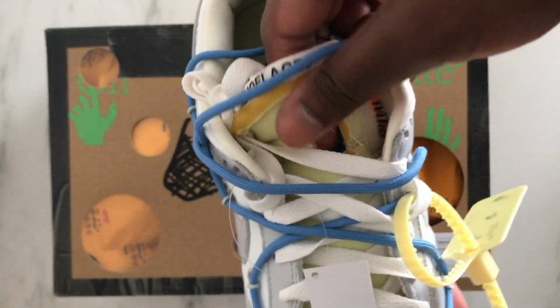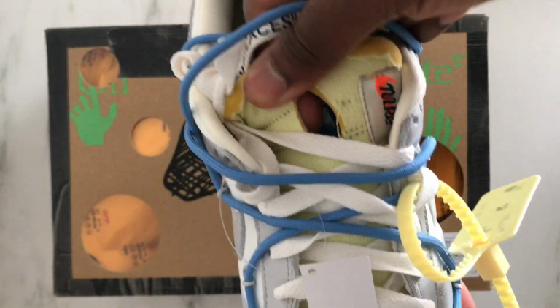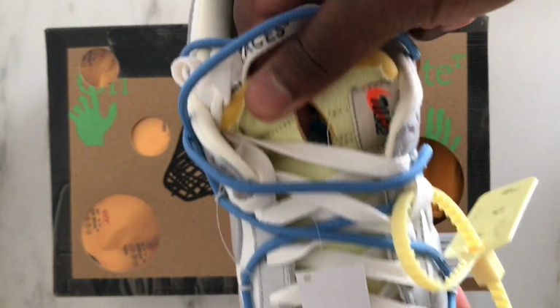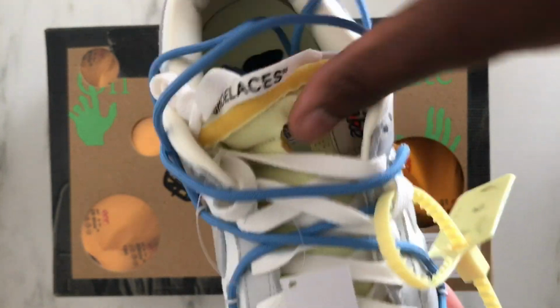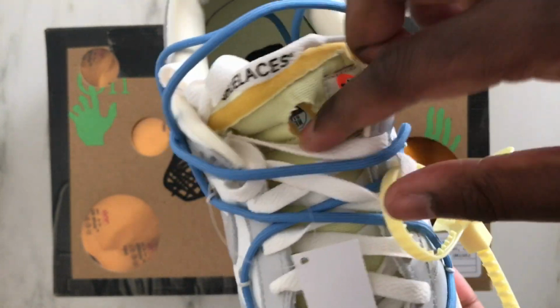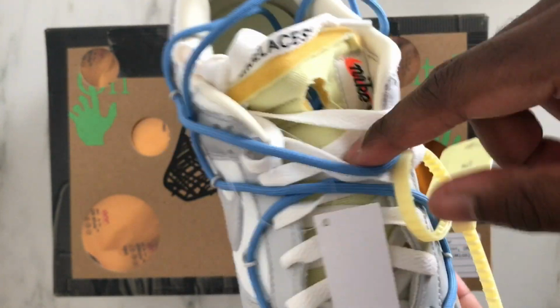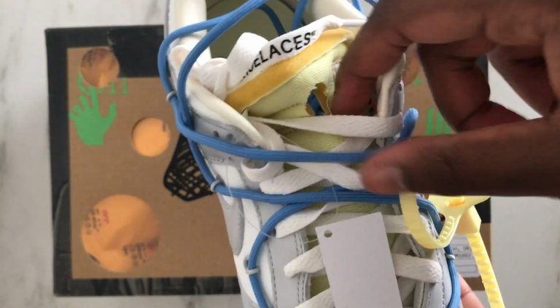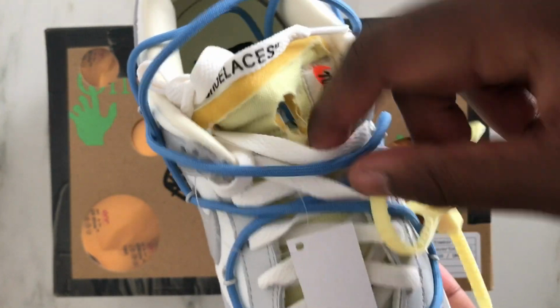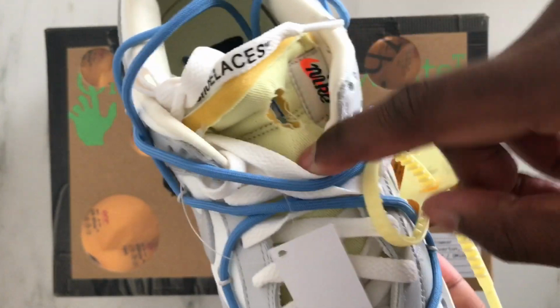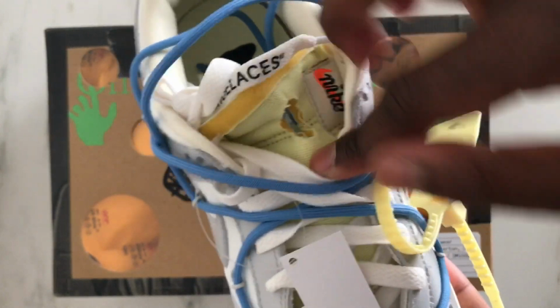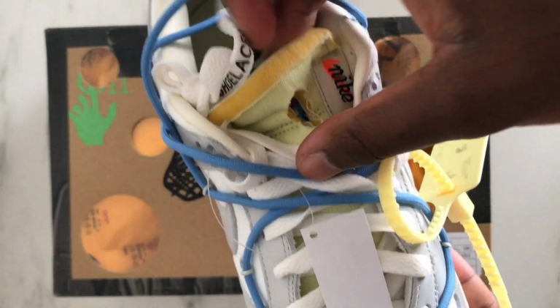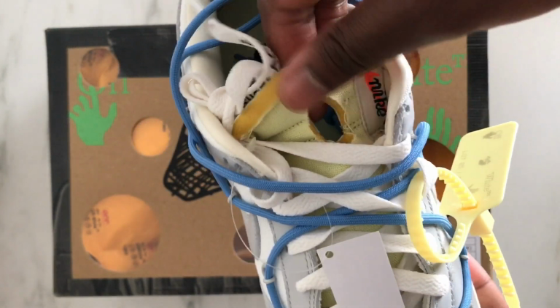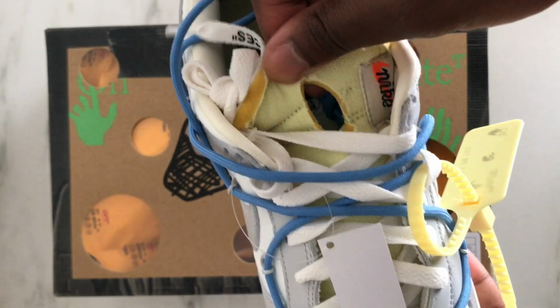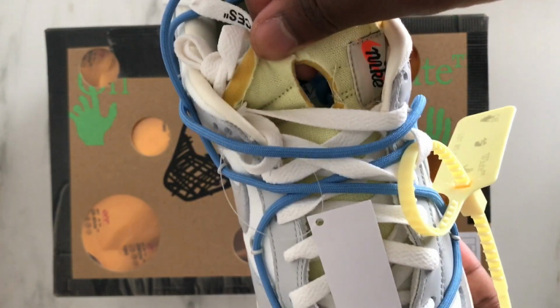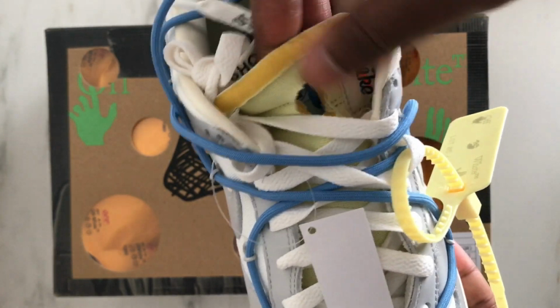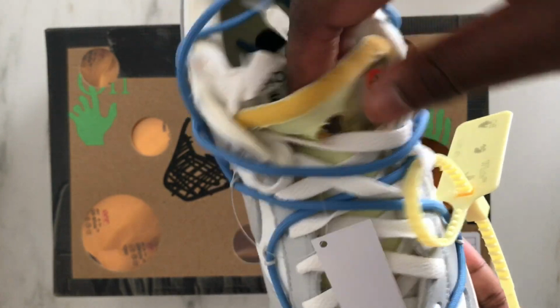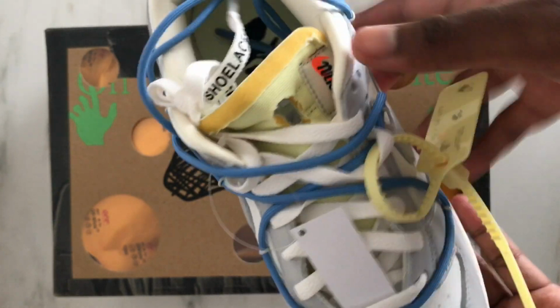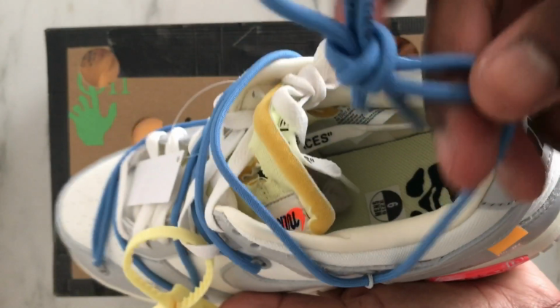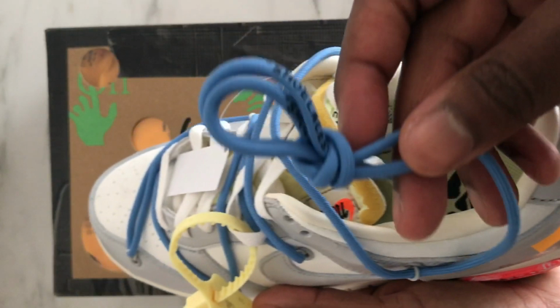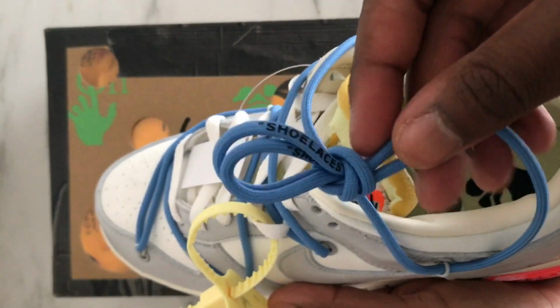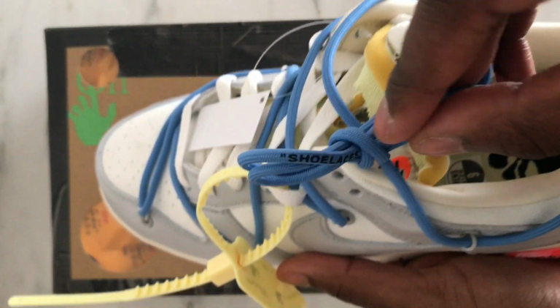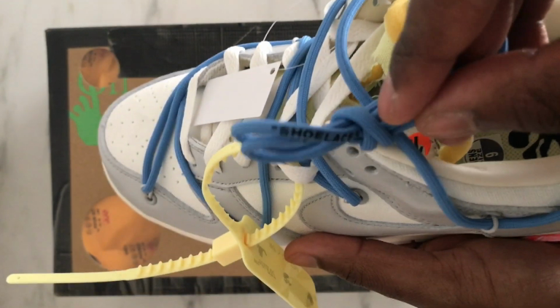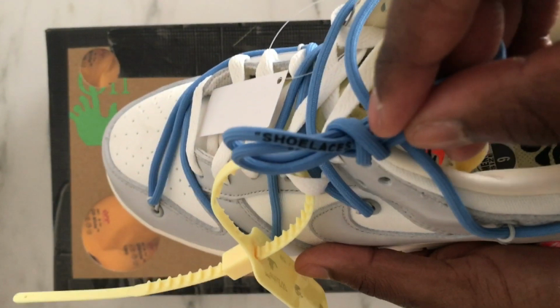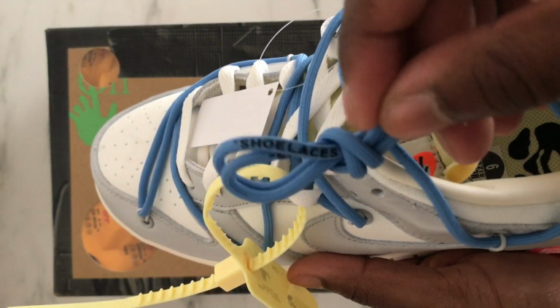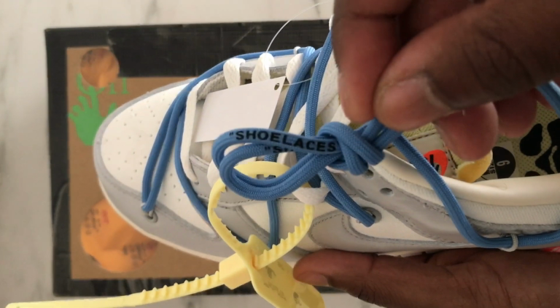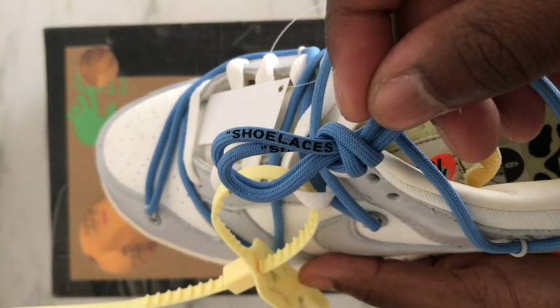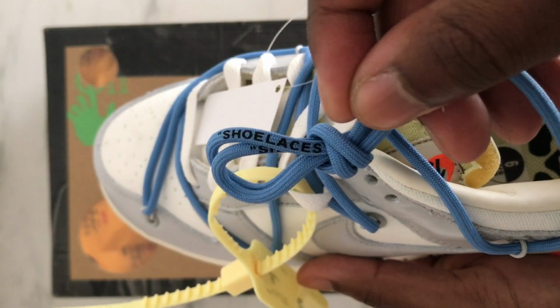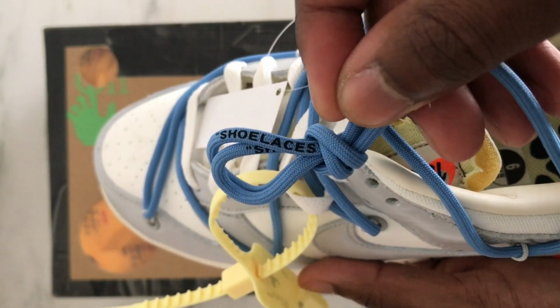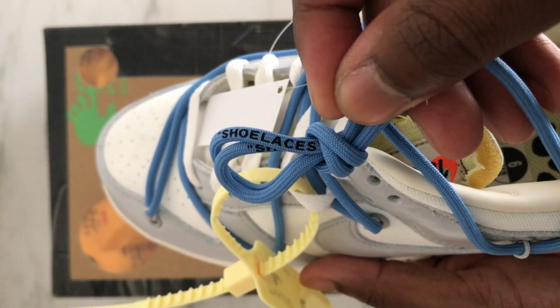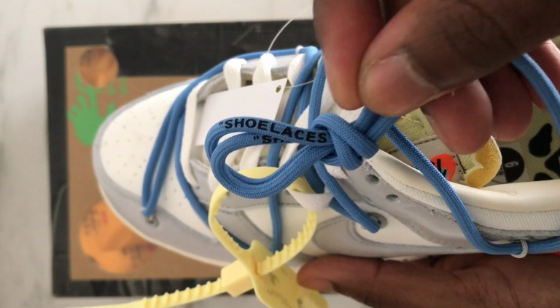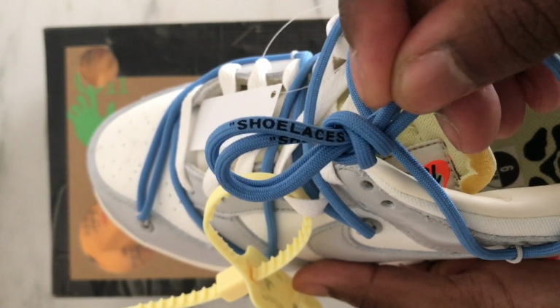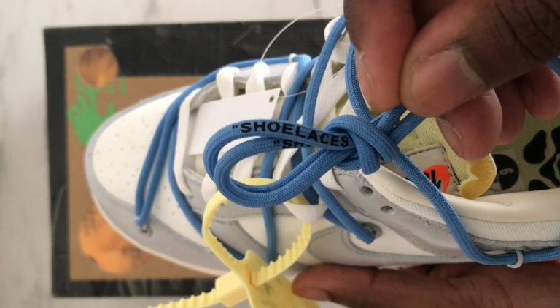Now we're gonna focus on the tongue and there is this cool empty circle which is kind of fun and I think it's really innovative, and of course these amazing blue laces which is the signature of the Off-White the 50.